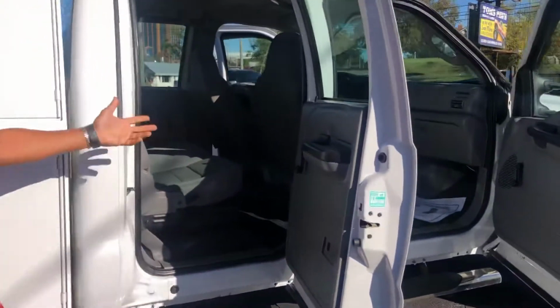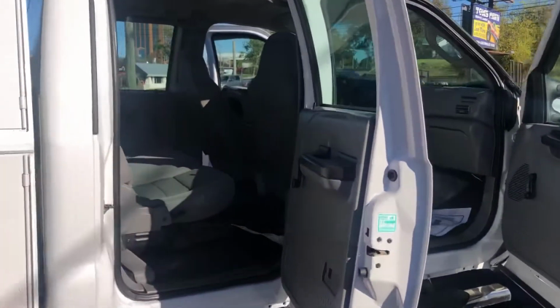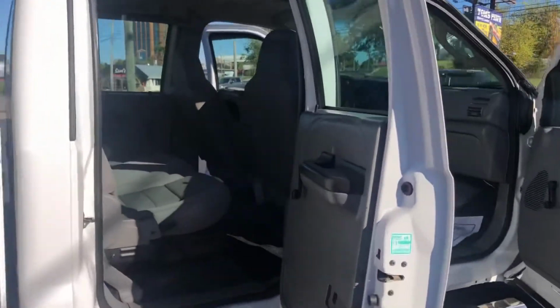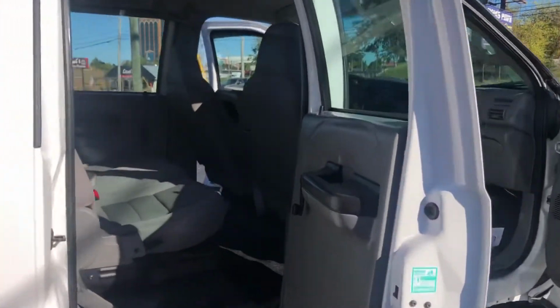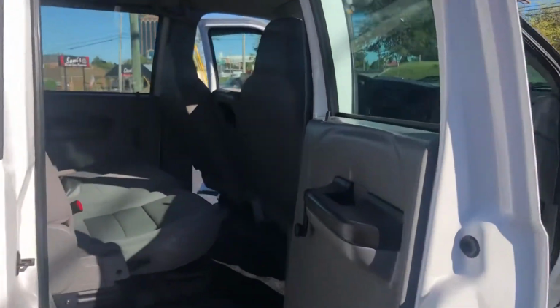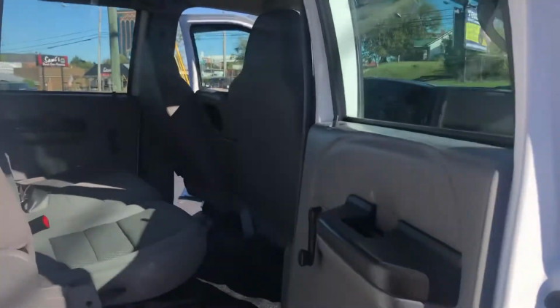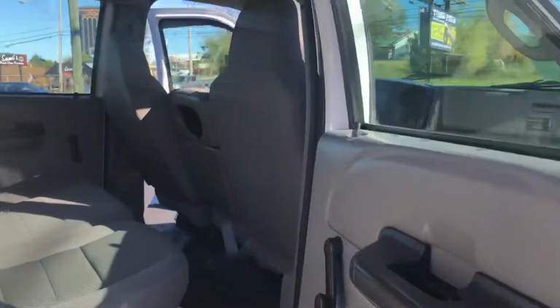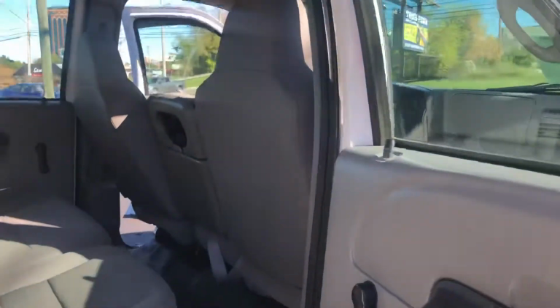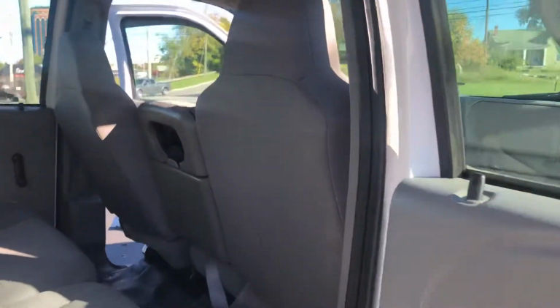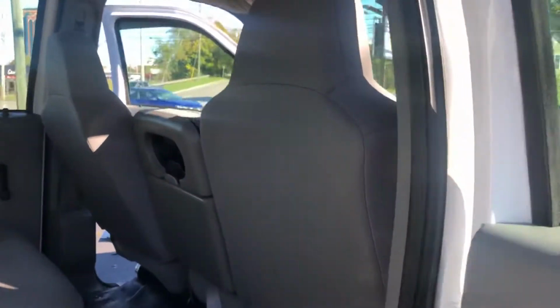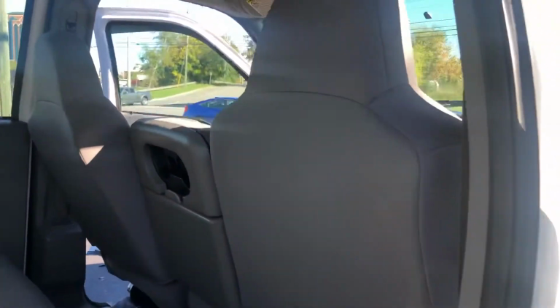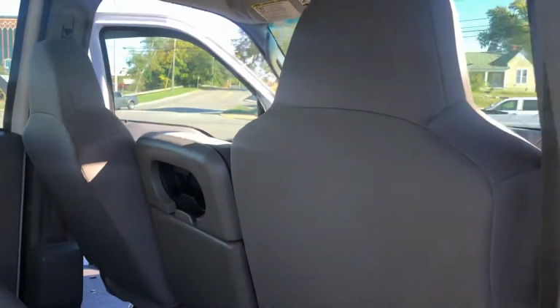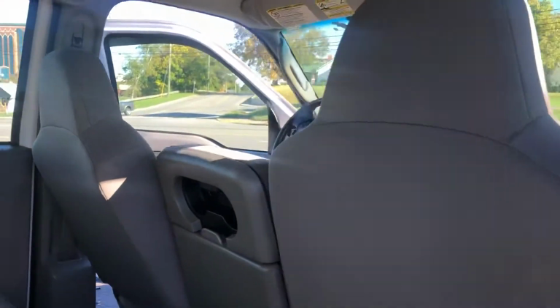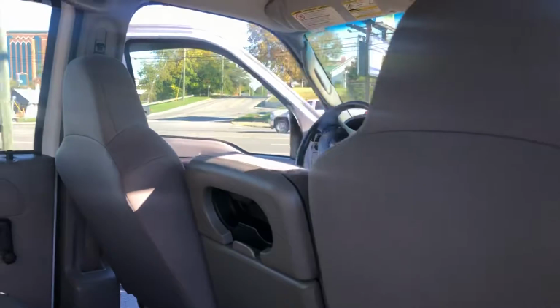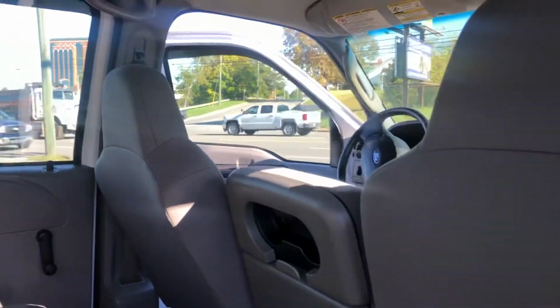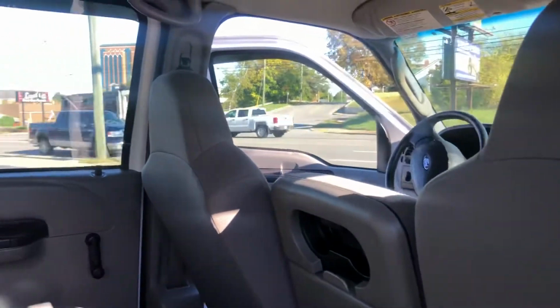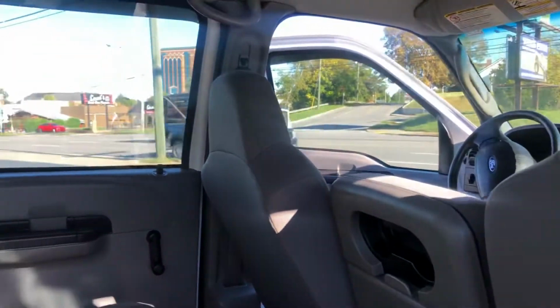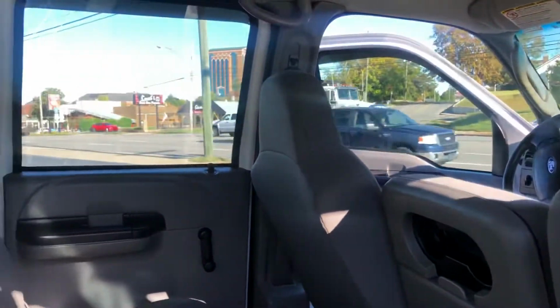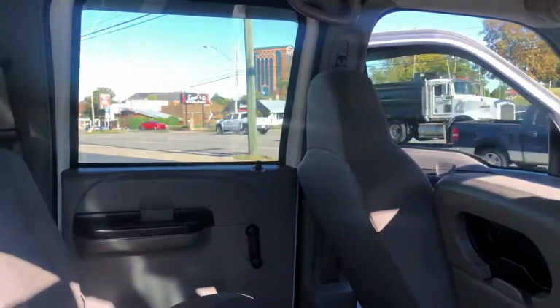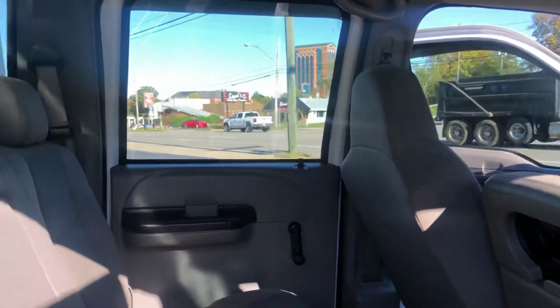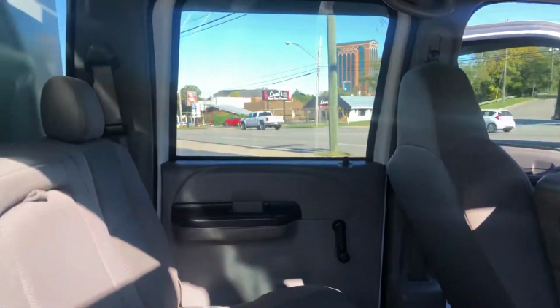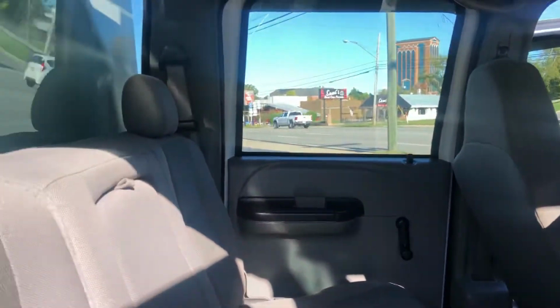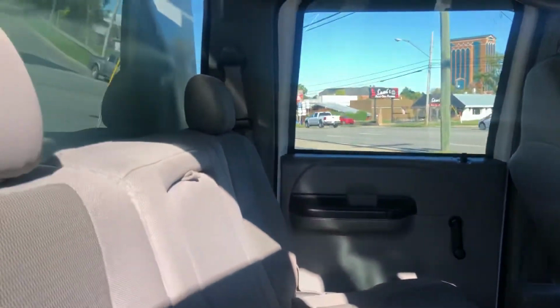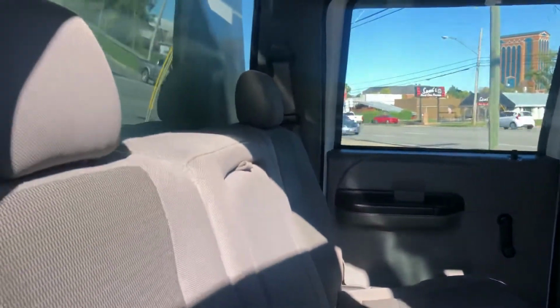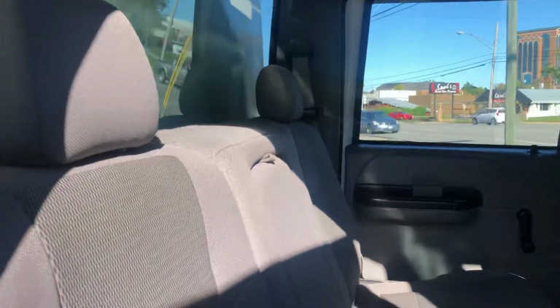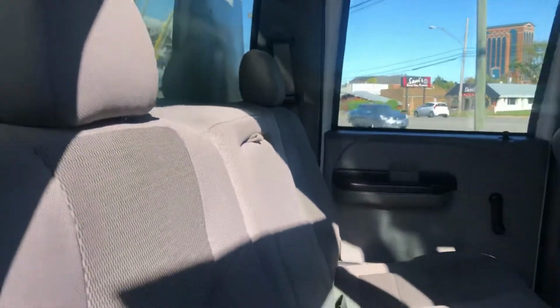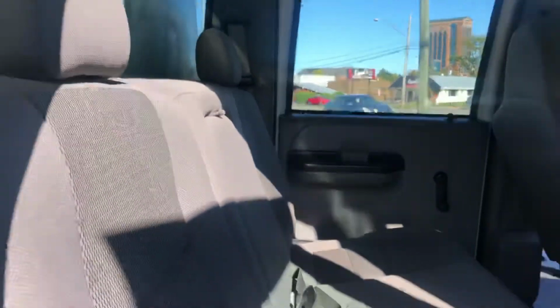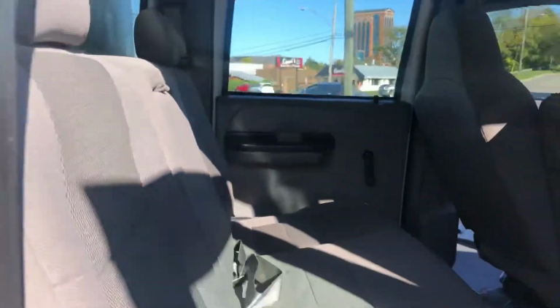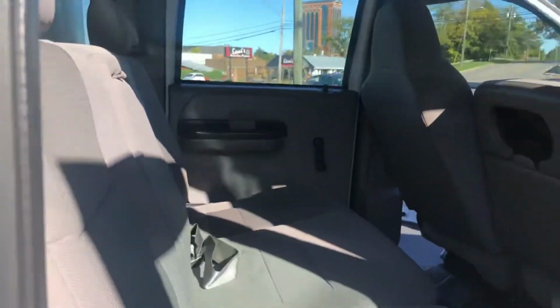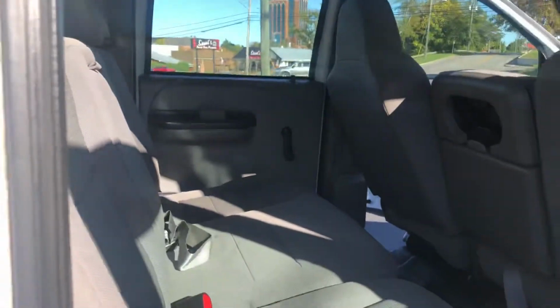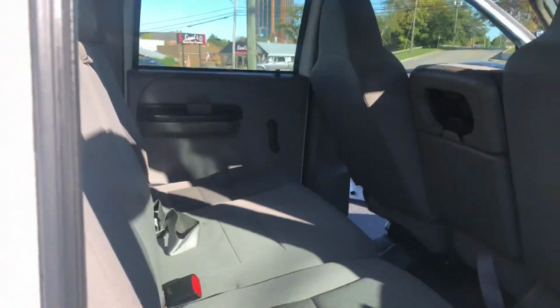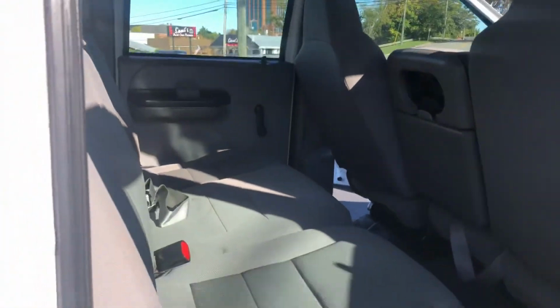On the passenger side we've got a step rail. Like I said, the vehicle will seat six people.